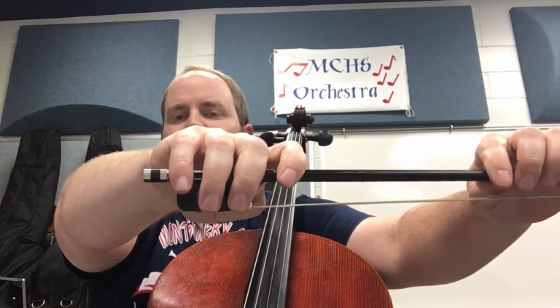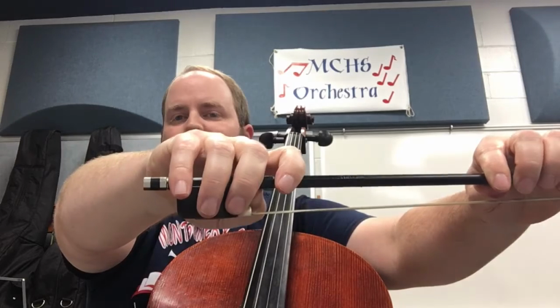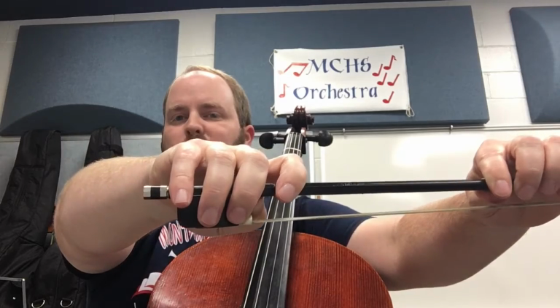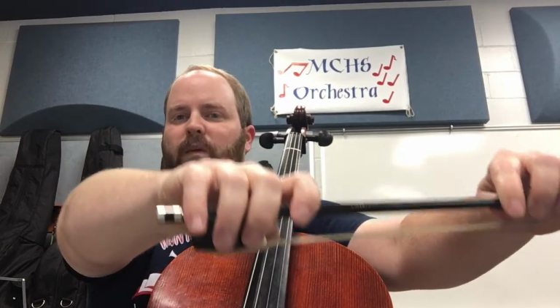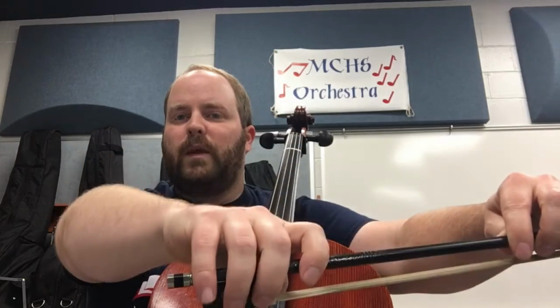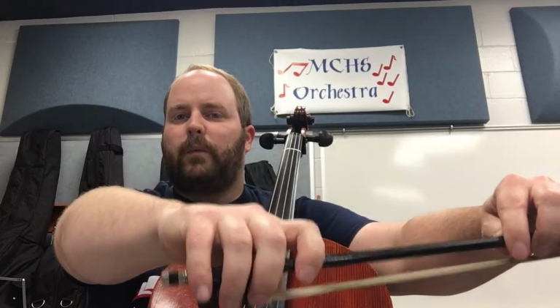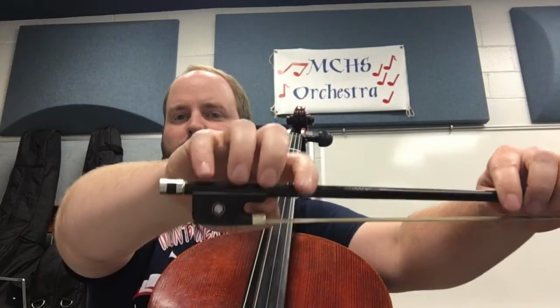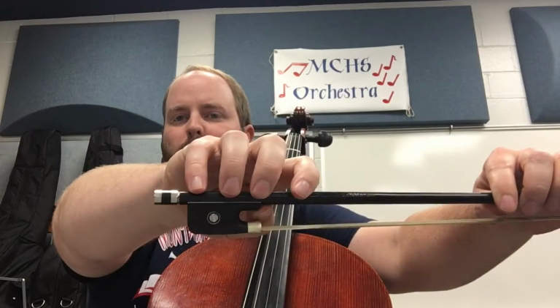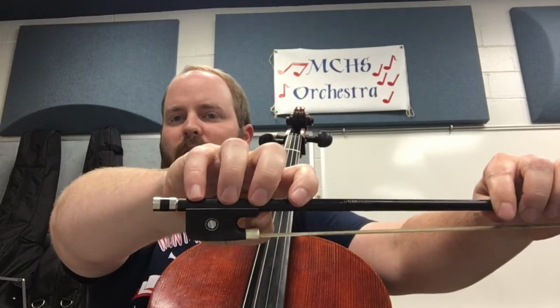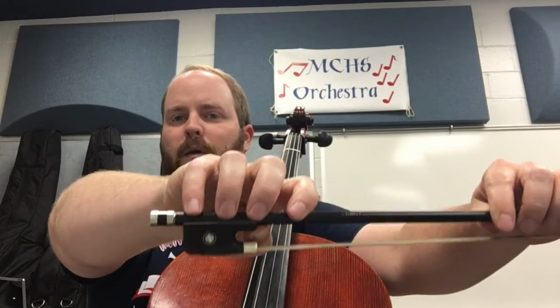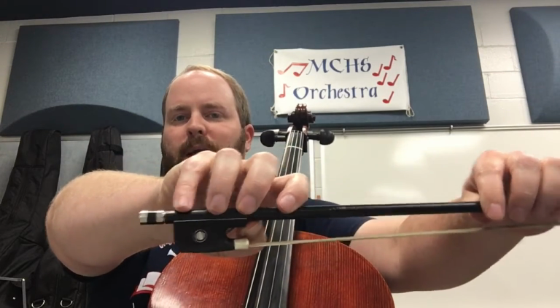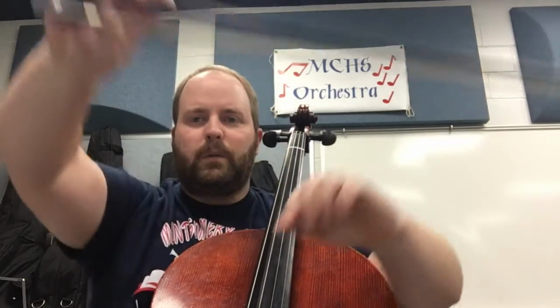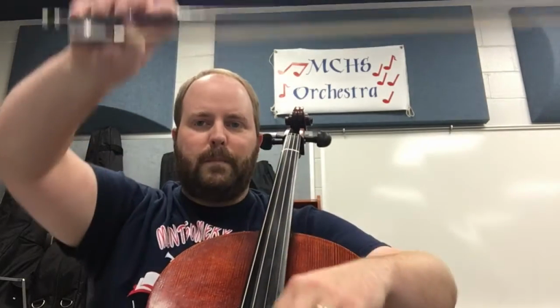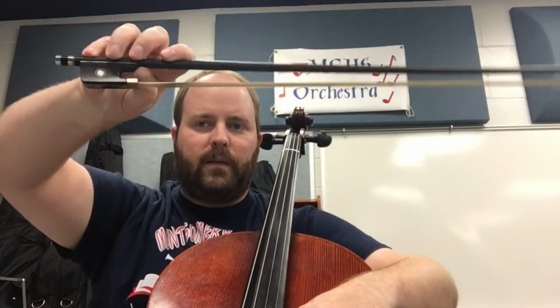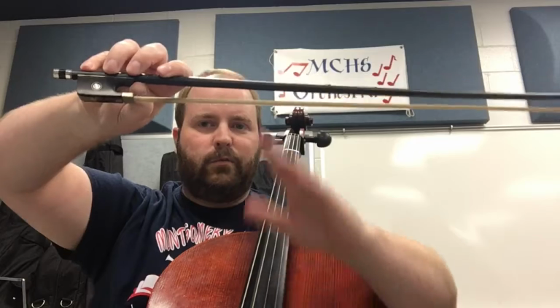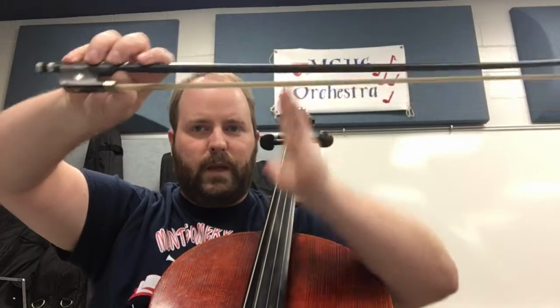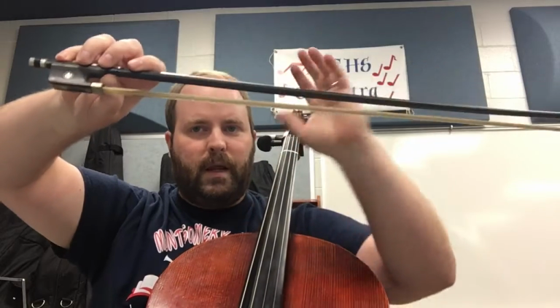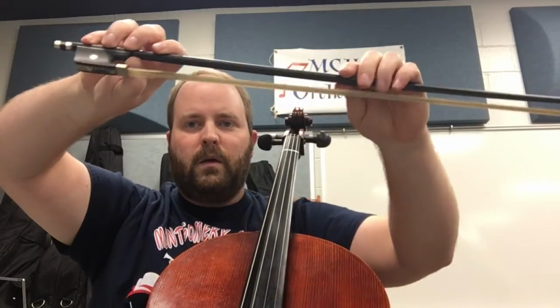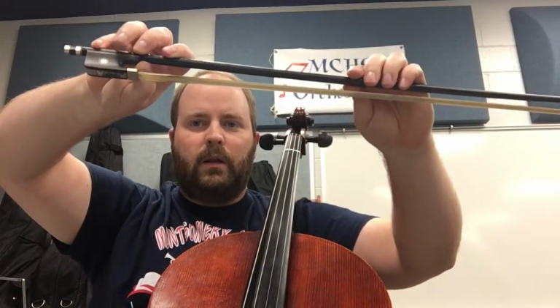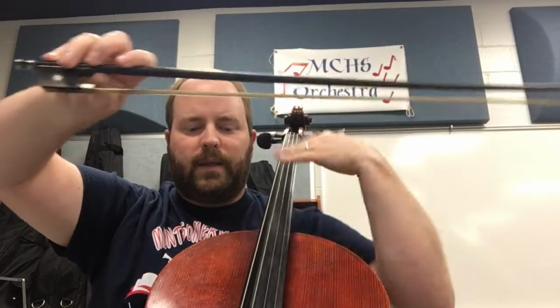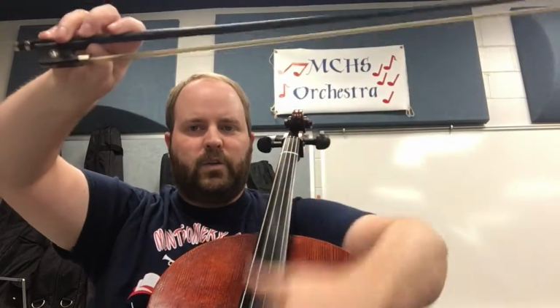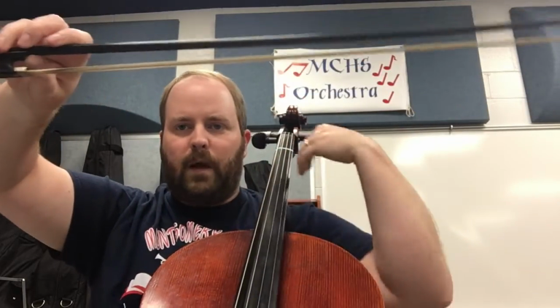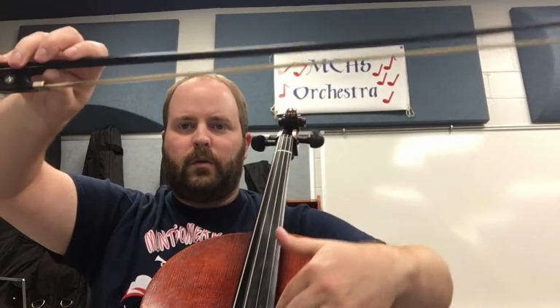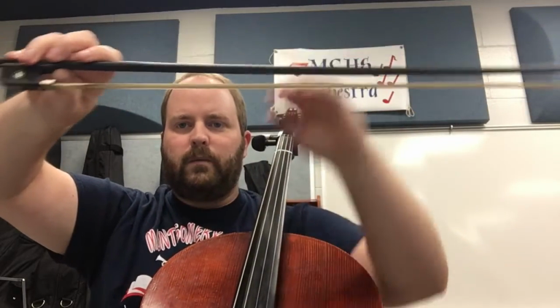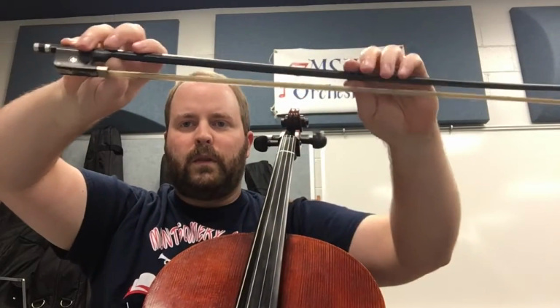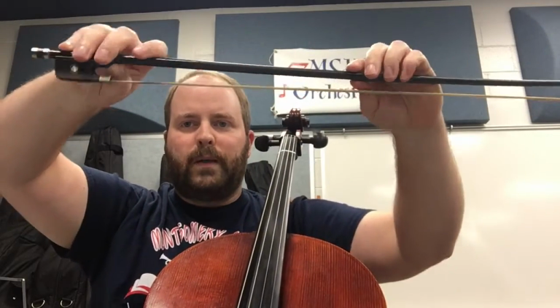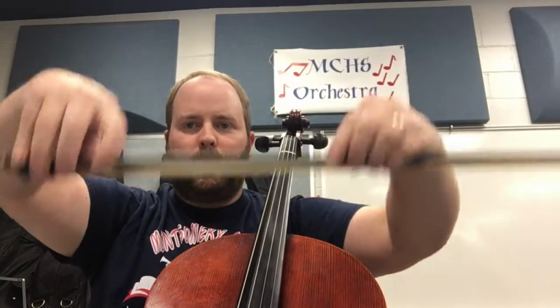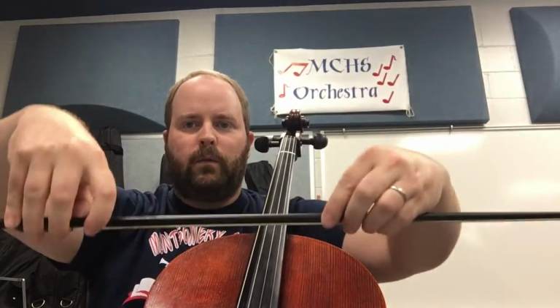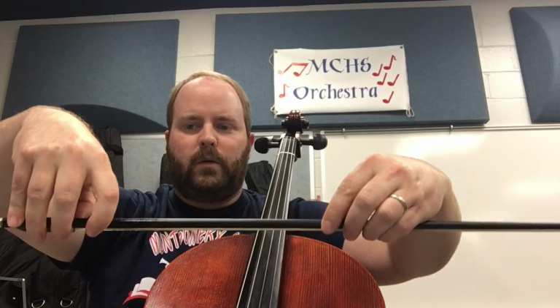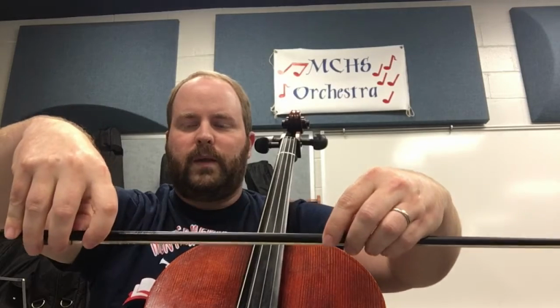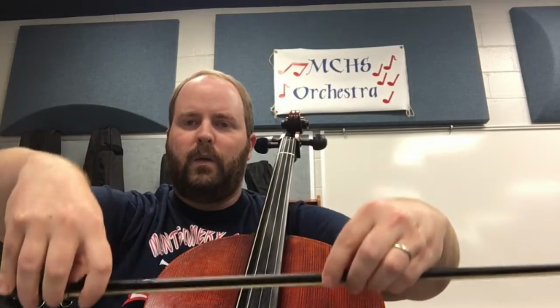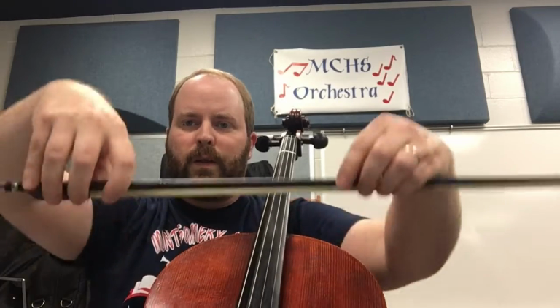Now on violin and viola, if you've watched those videos, you've probably seen that my fingers were all on top — because we hold that bow vertically, up and down. For cello, since the instrument is the opposite direction, the bow is also the opposite direction. So the bow is horizontal.